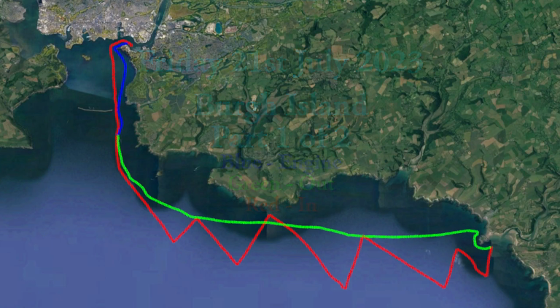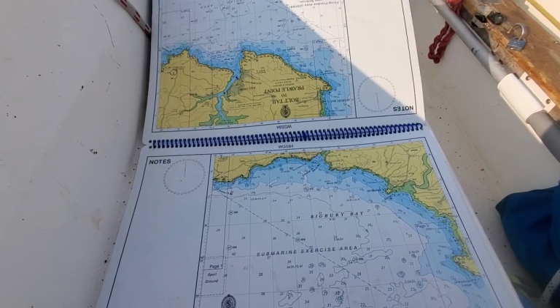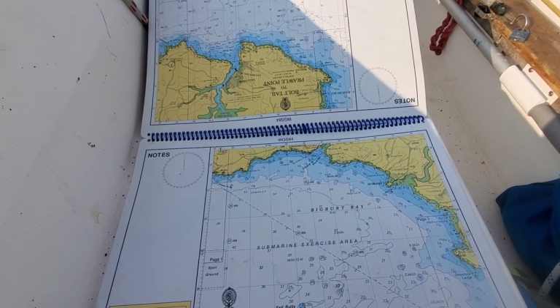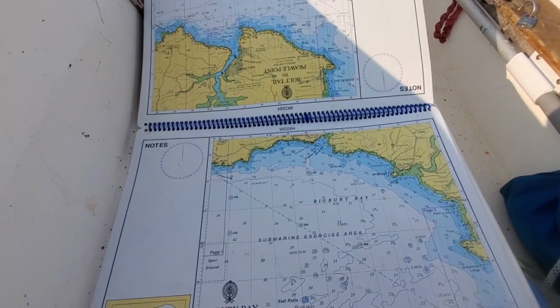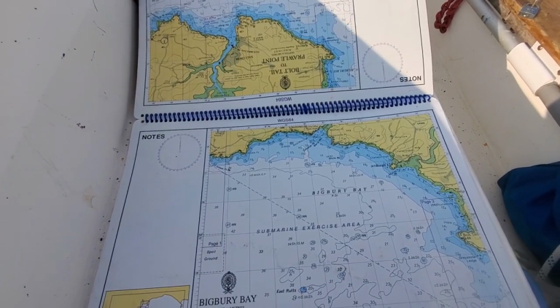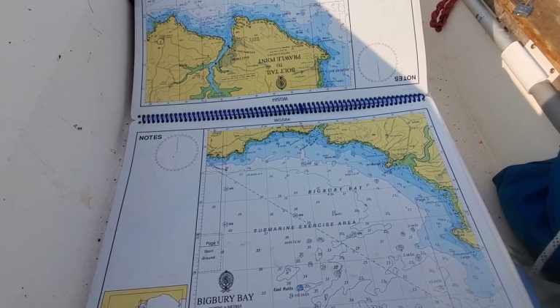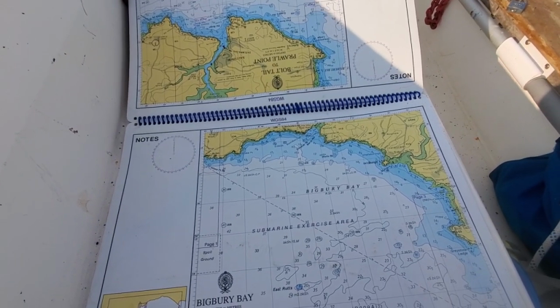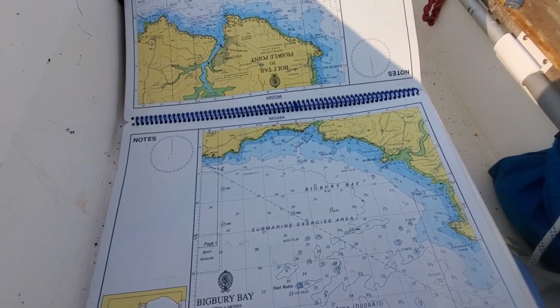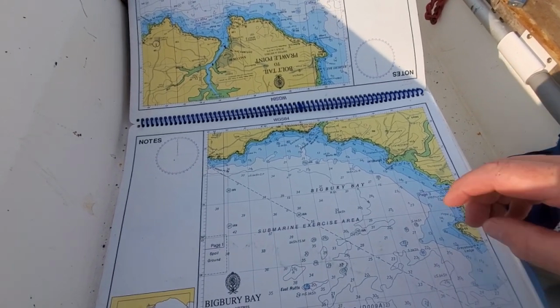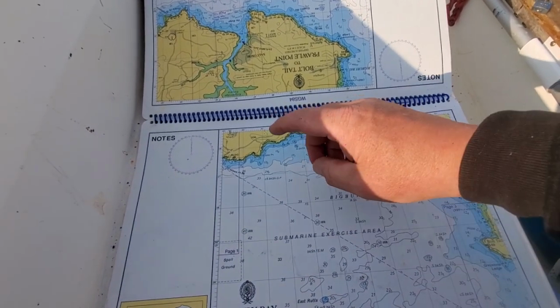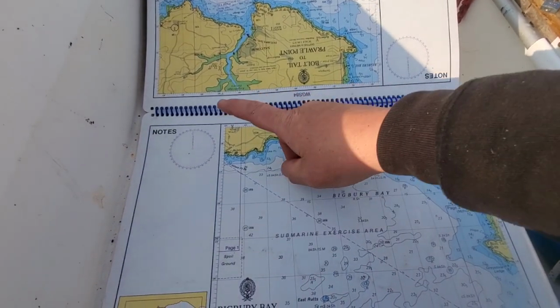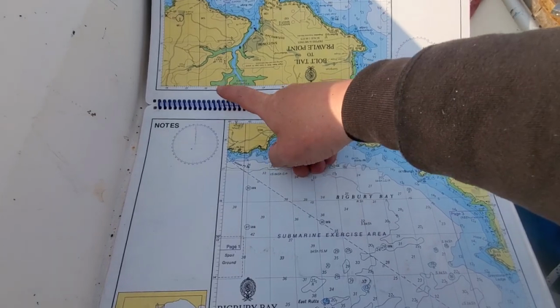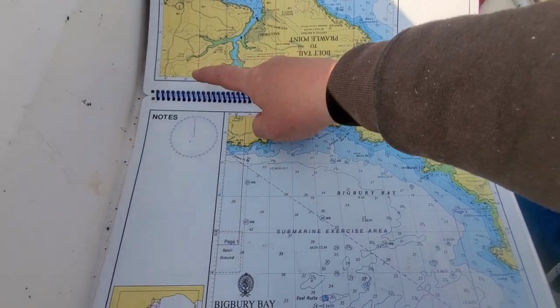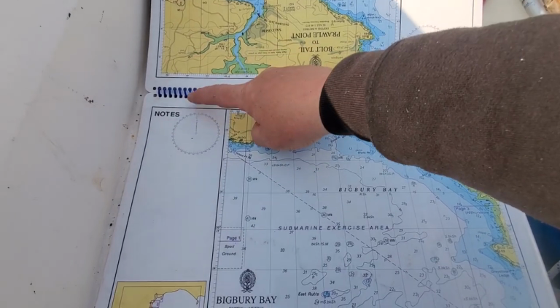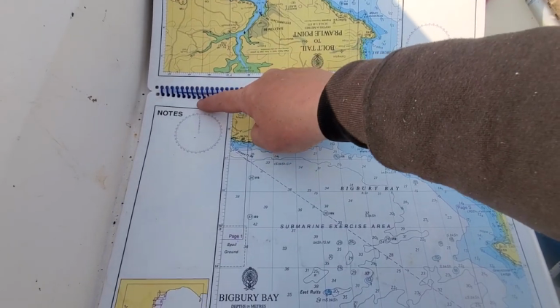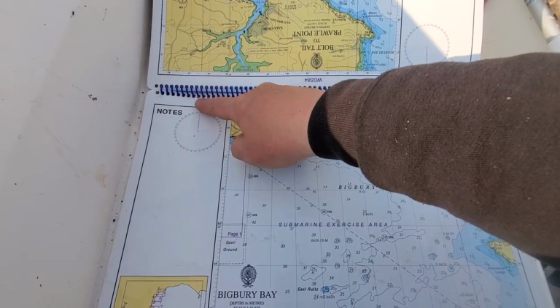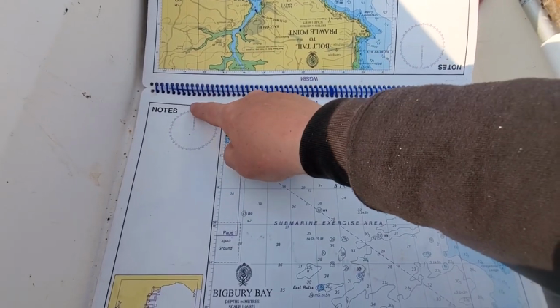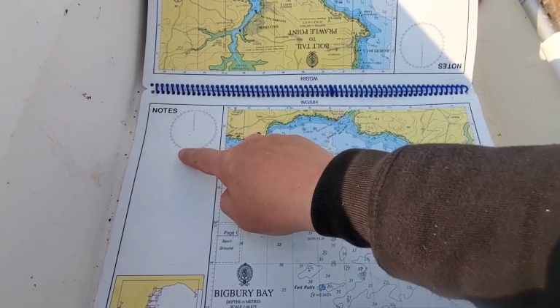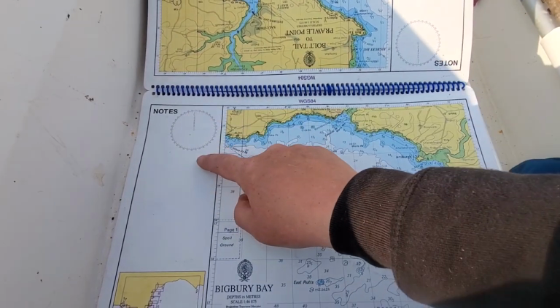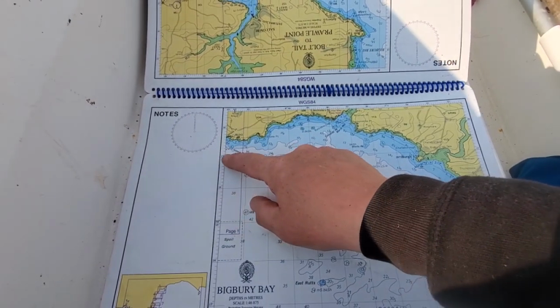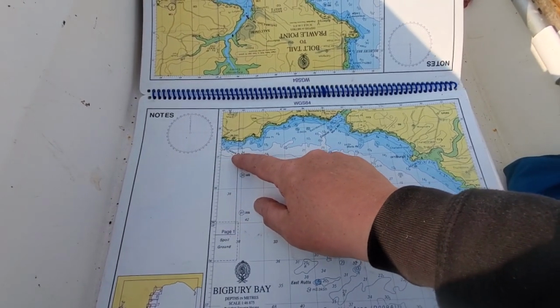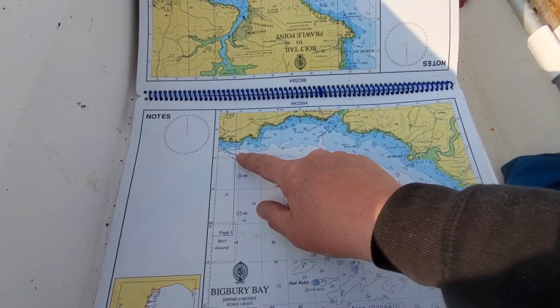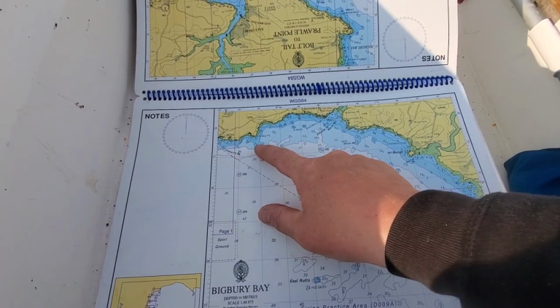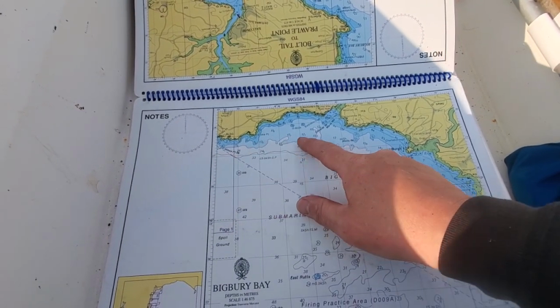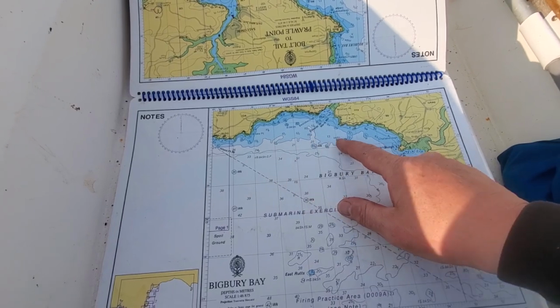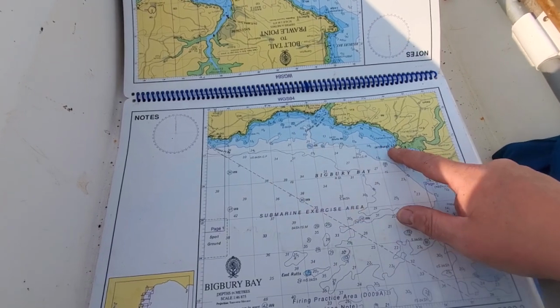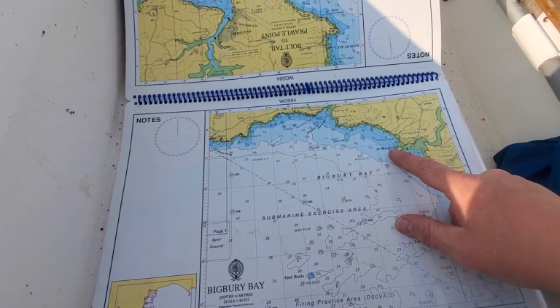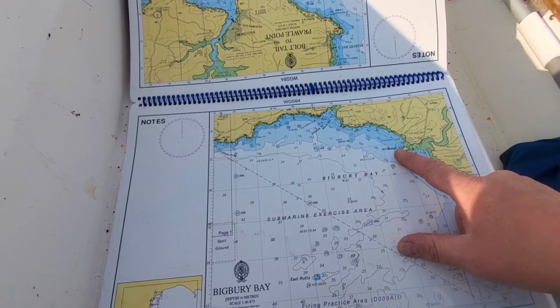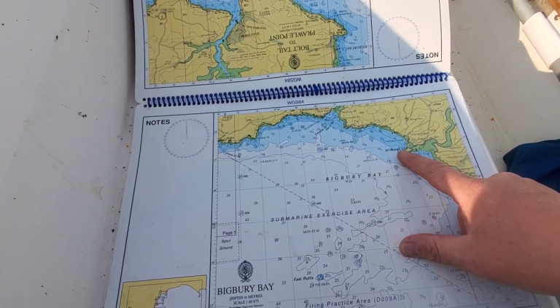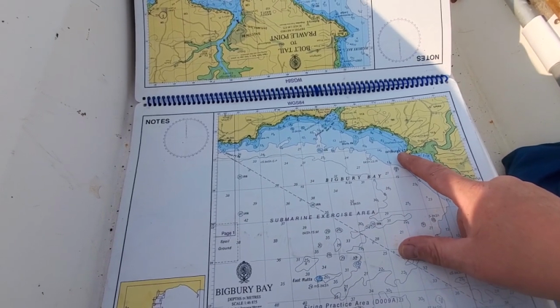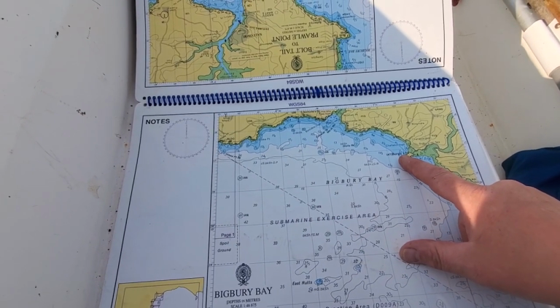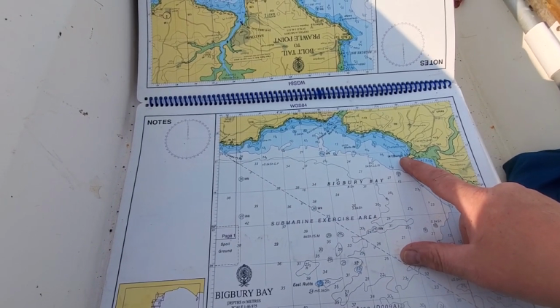The plan for today was to sail from Plymouth on this chart, somewhere up here, come round into Bigbury Bay and sail to Burr Island.